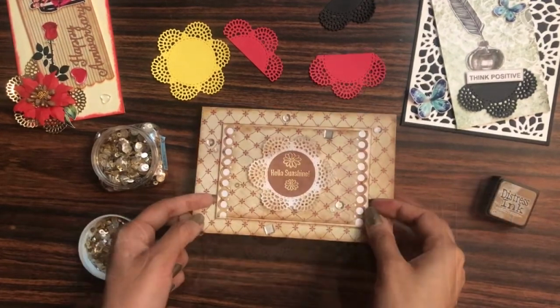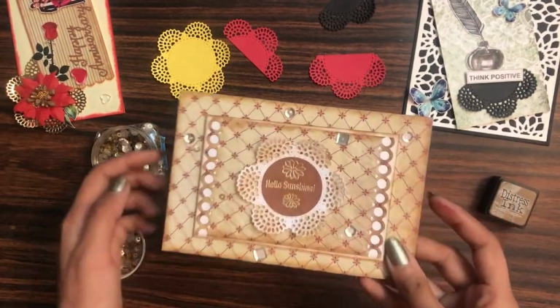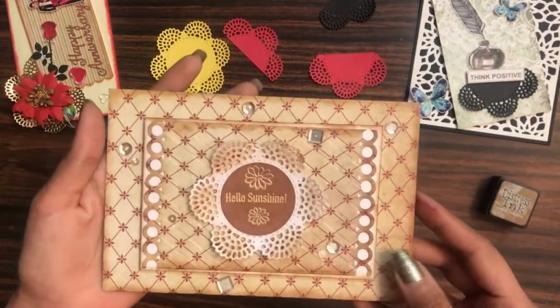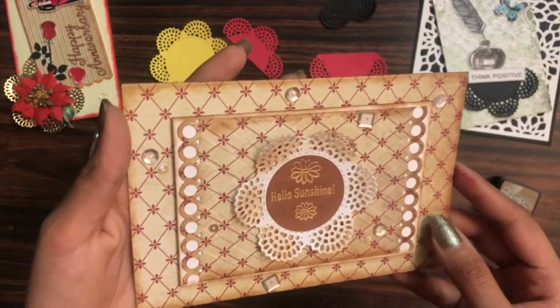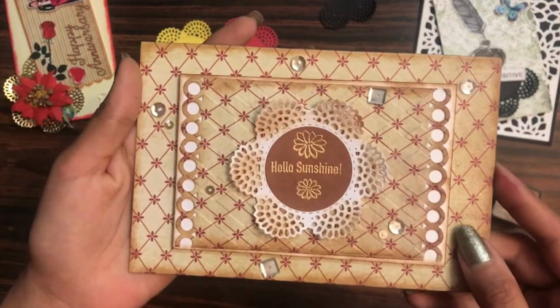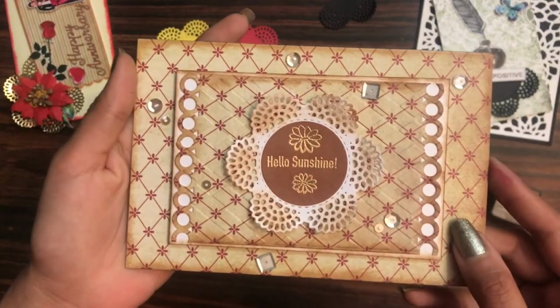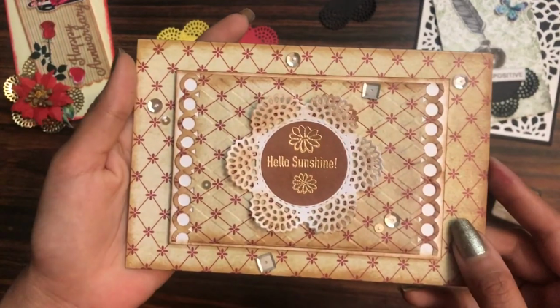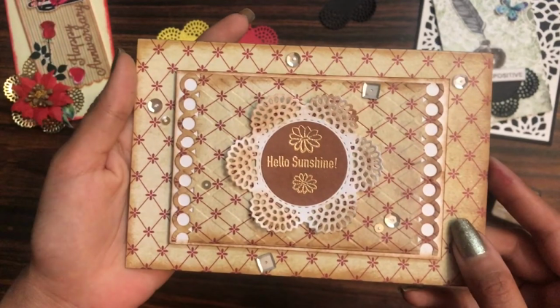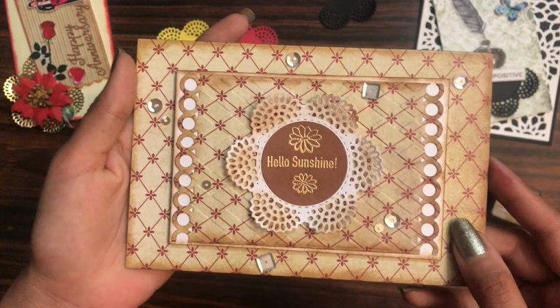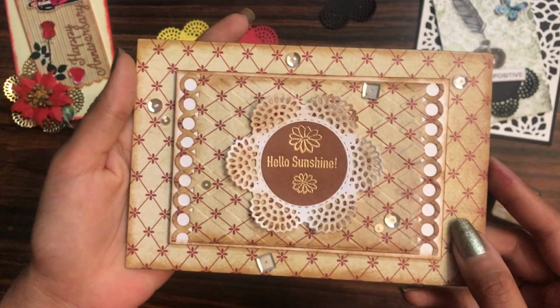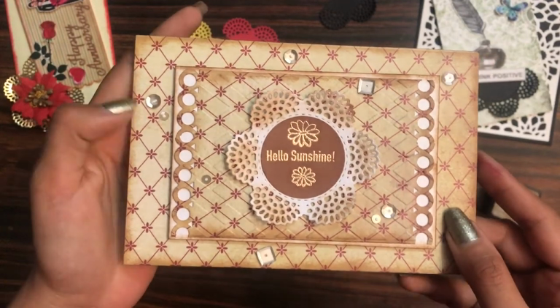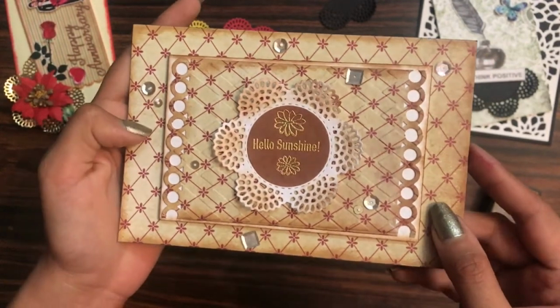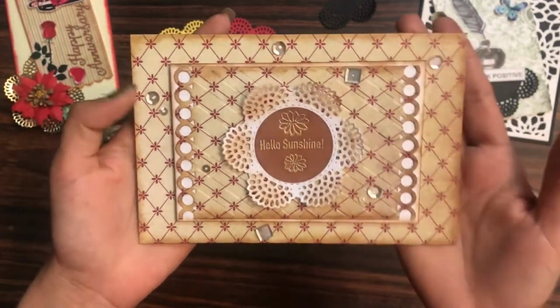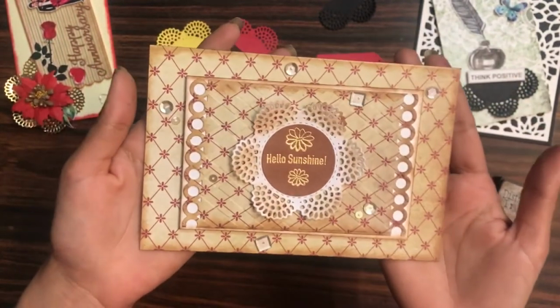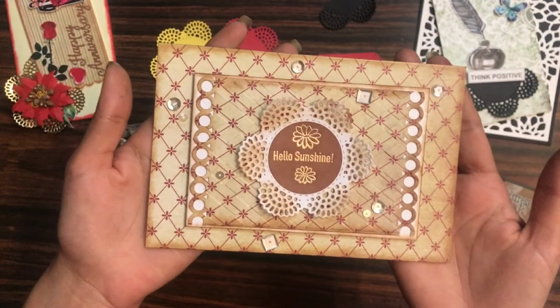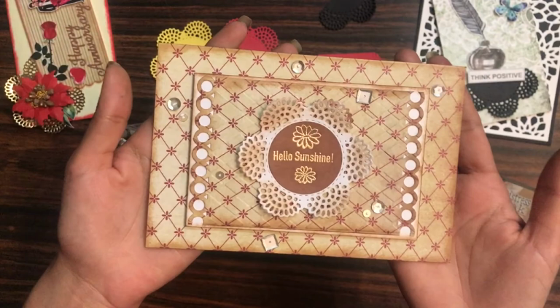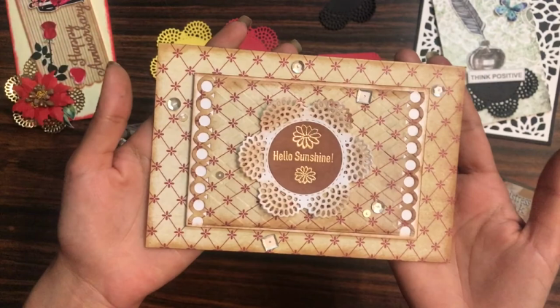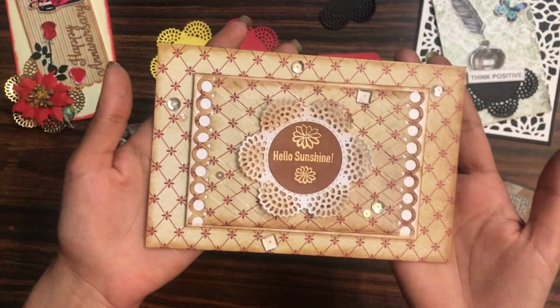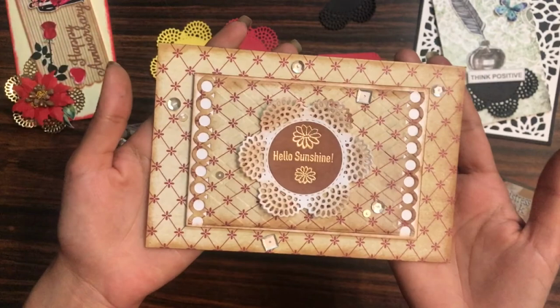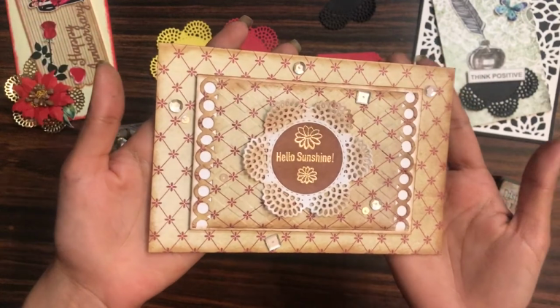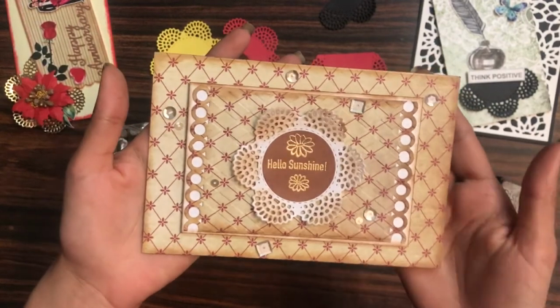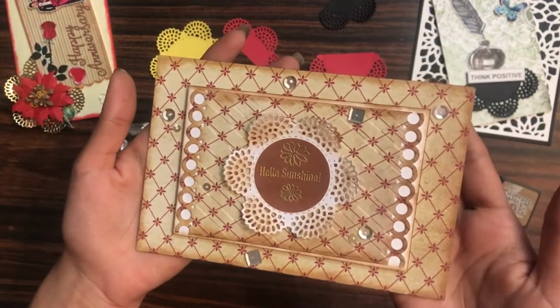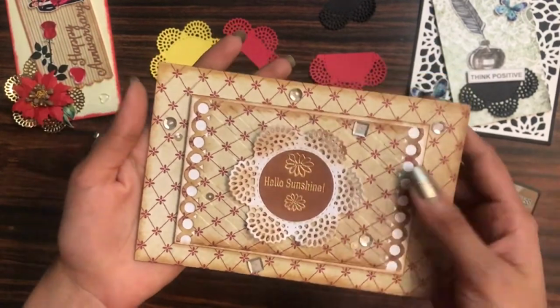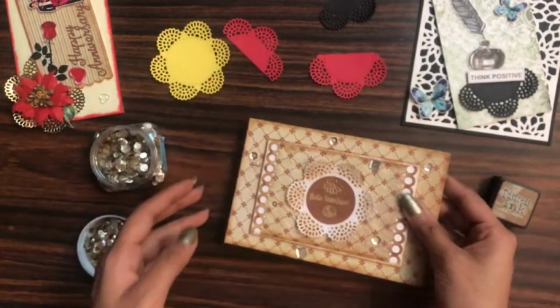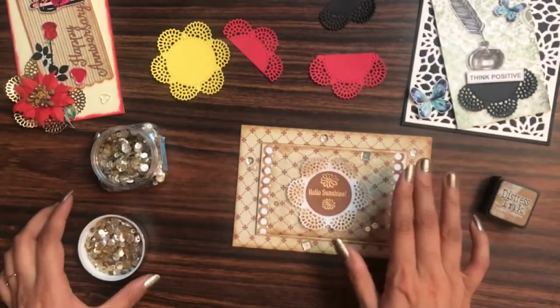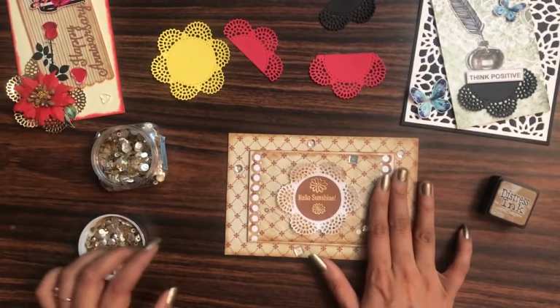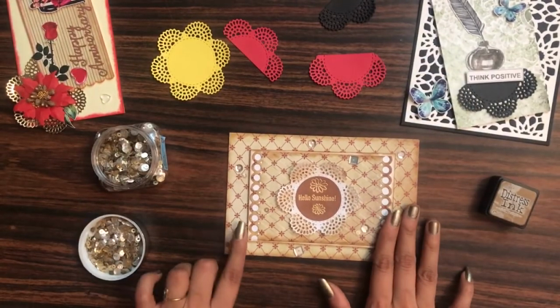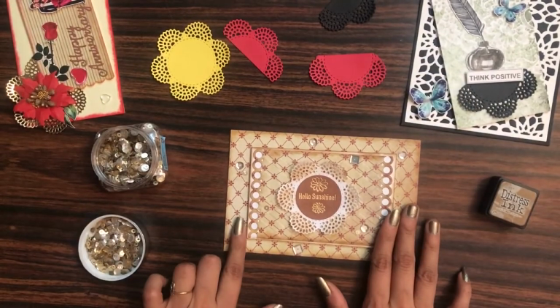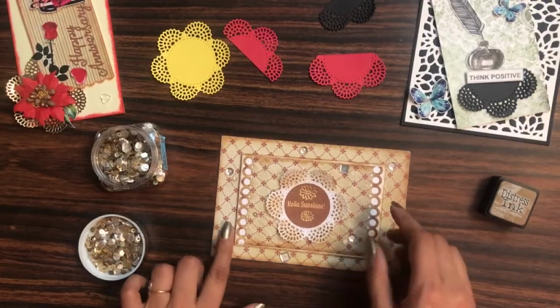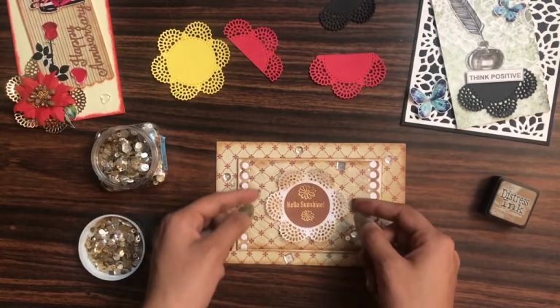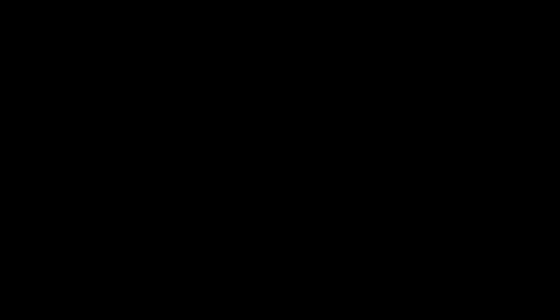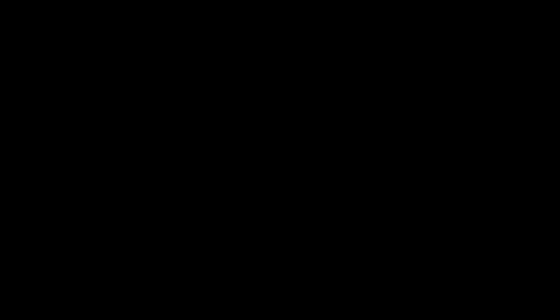That's how our card looks! Now I'll simply add it to the base note card so it becomes a complete card. I hope you enjoyed this short and simple card tutorial. See you soon — until next time, happy crafting!